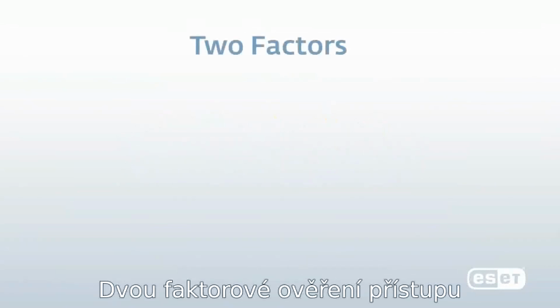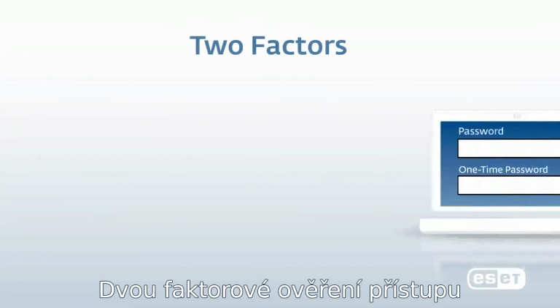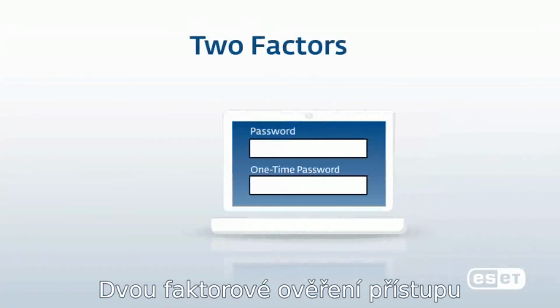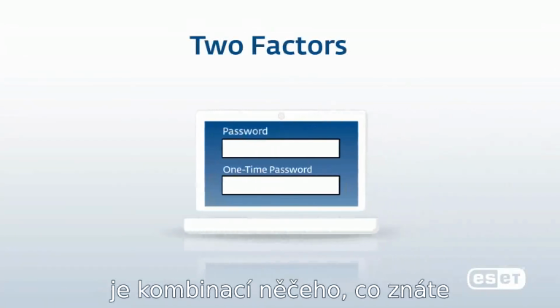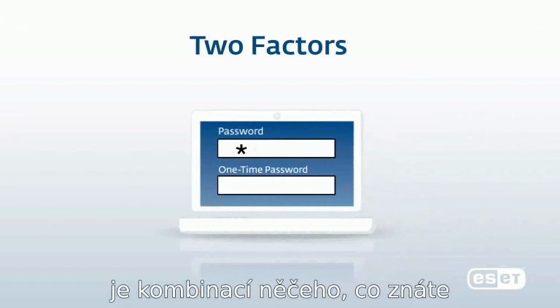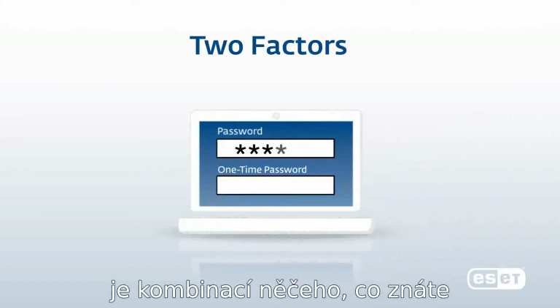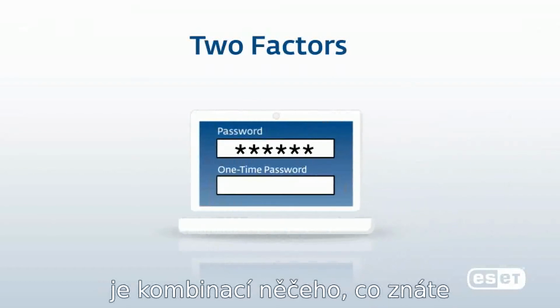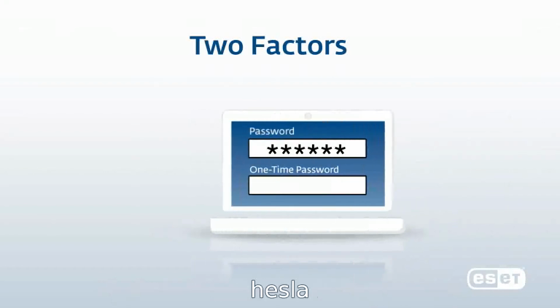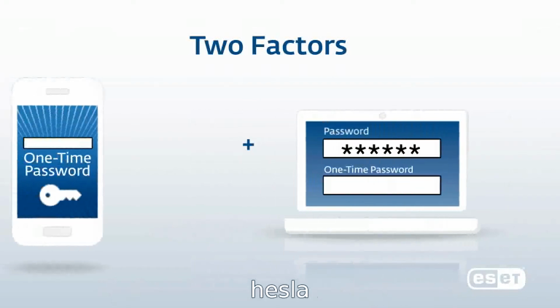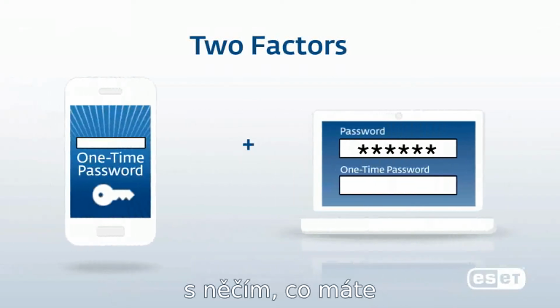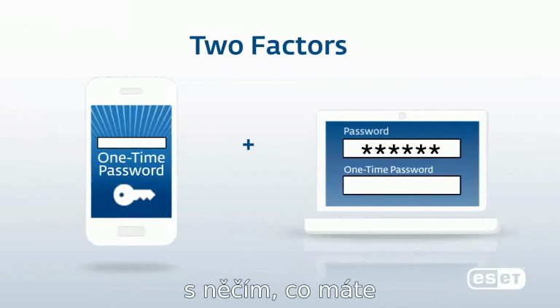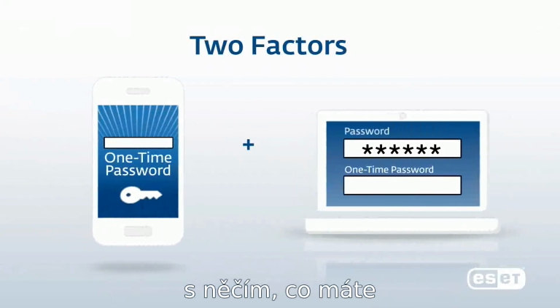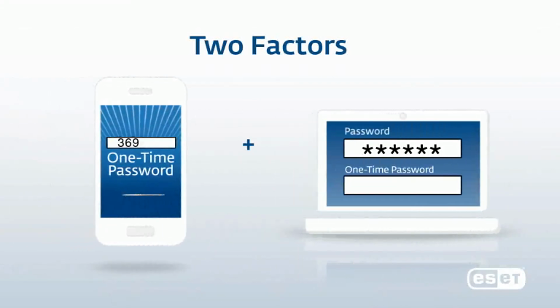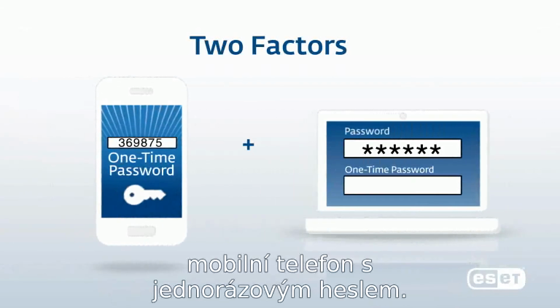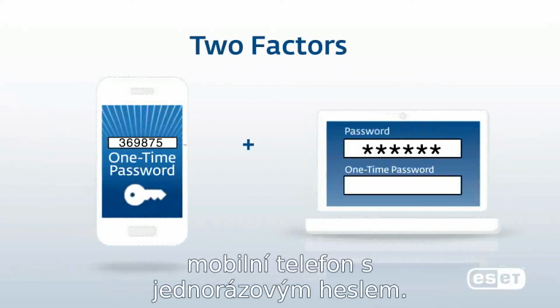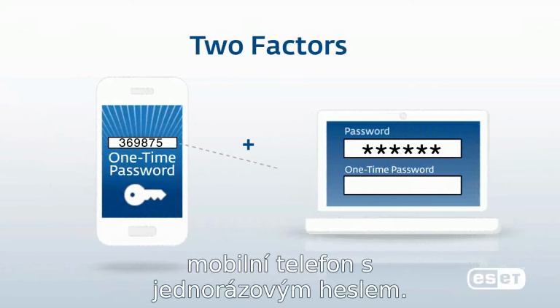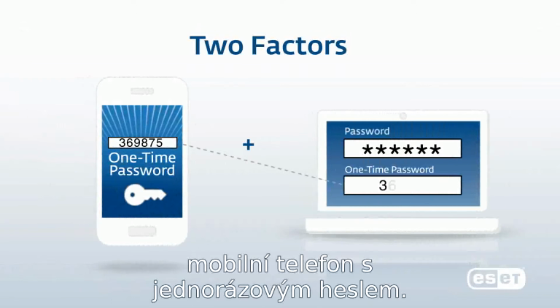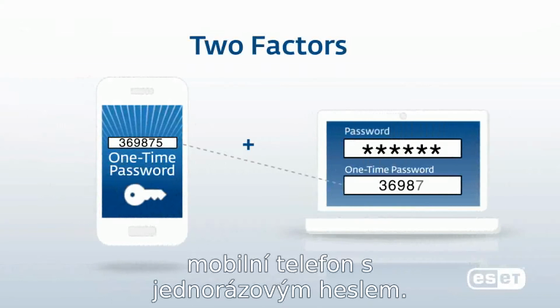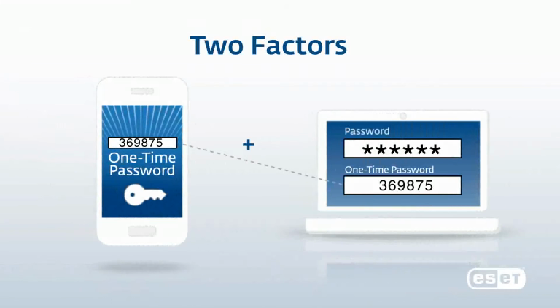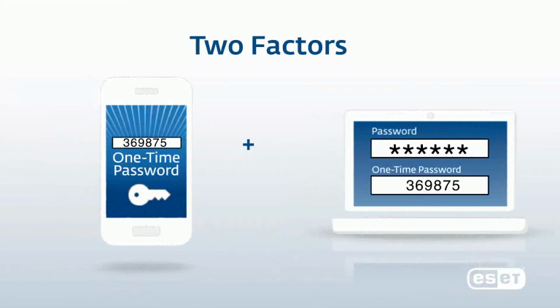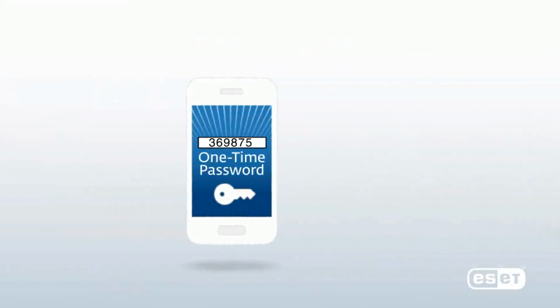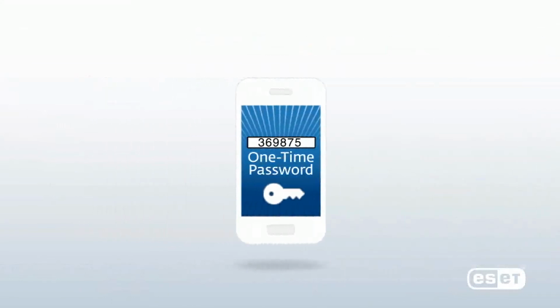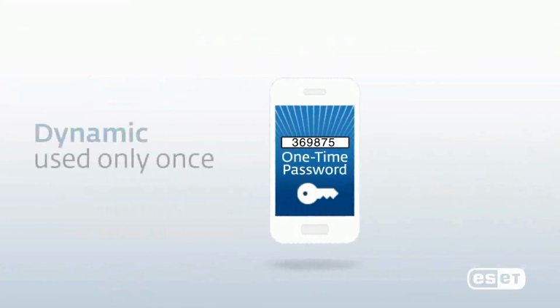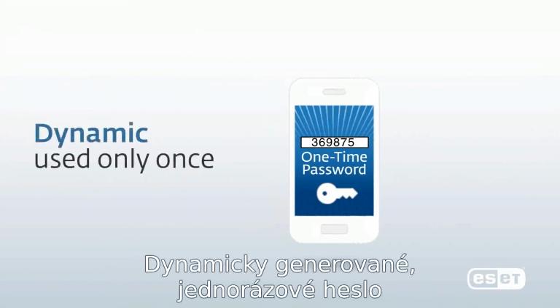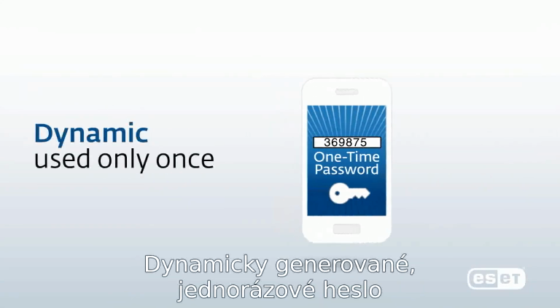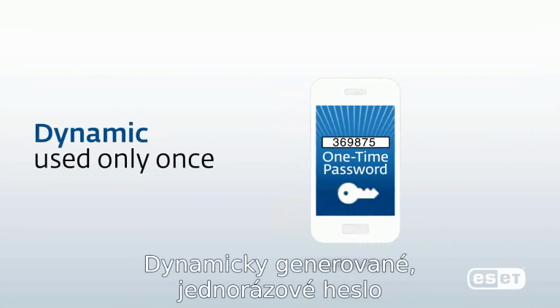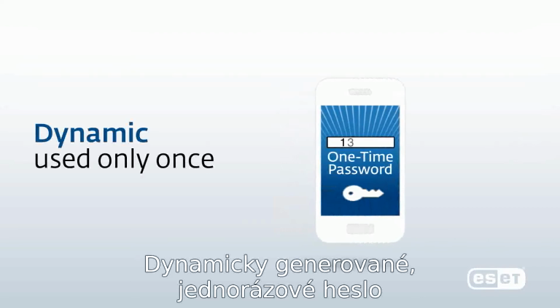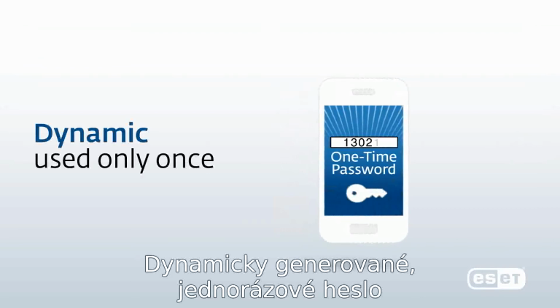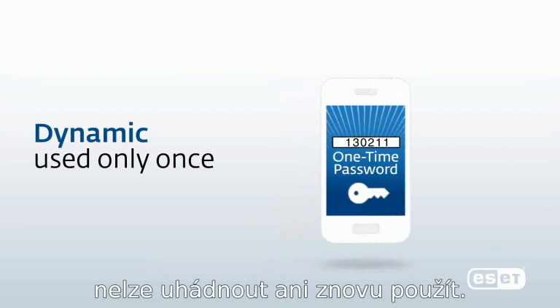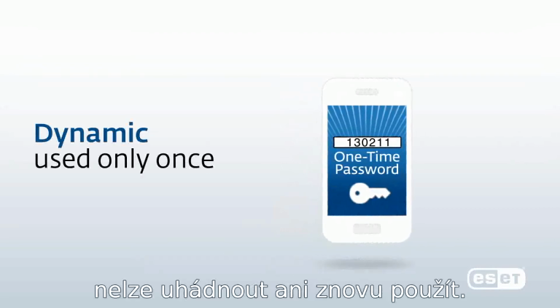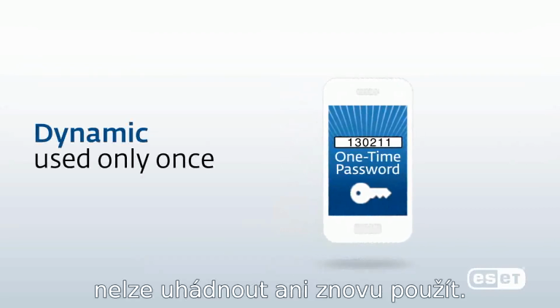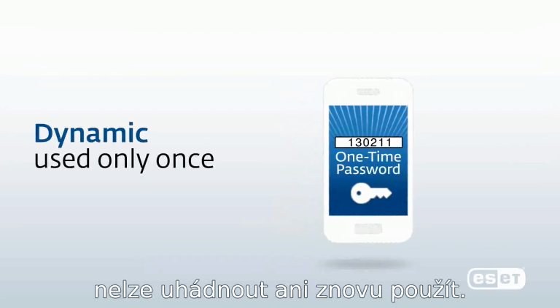Two-factor authentication is a combination of something you know, a password, with something only you have — your mobile phone with a one-time password. The dynamic one-time password cannot be predicted or reused.